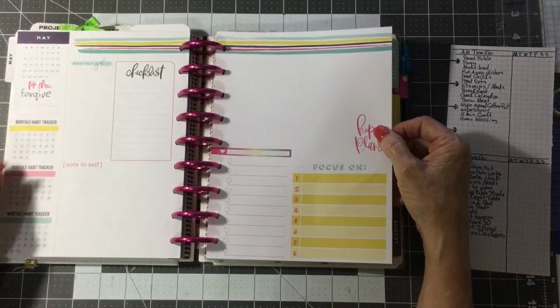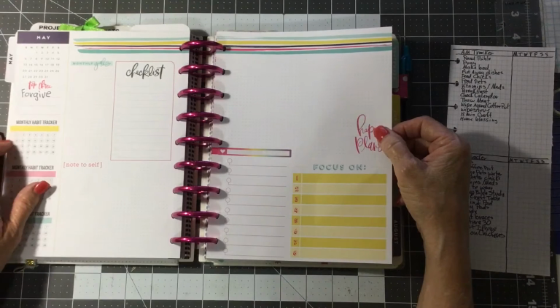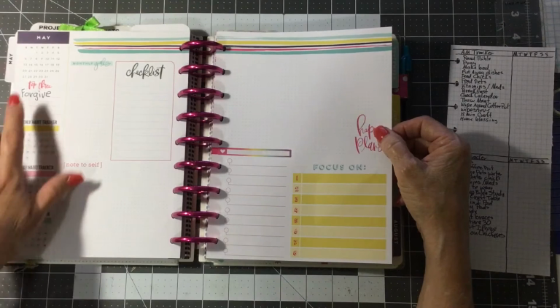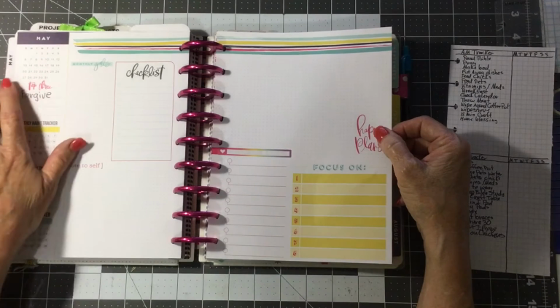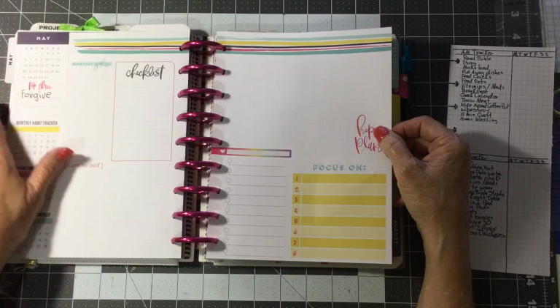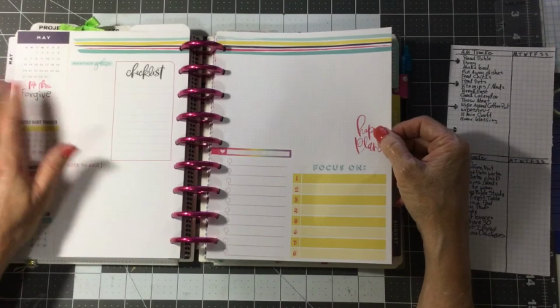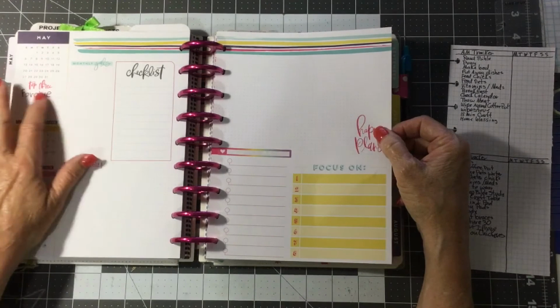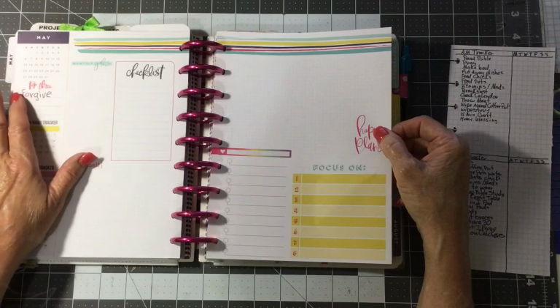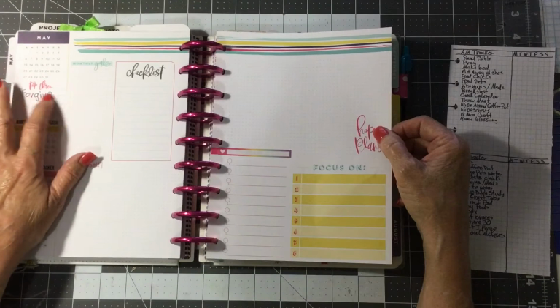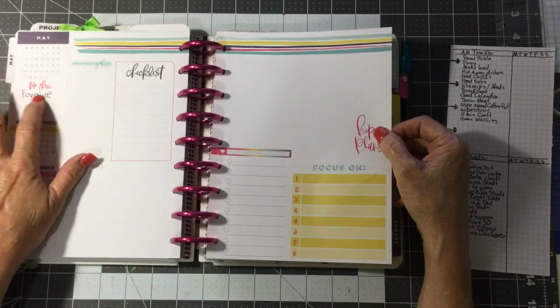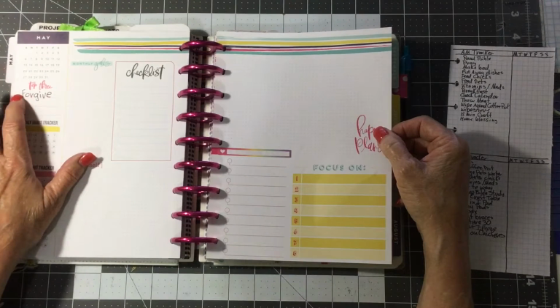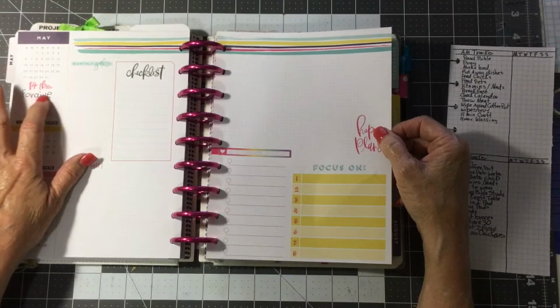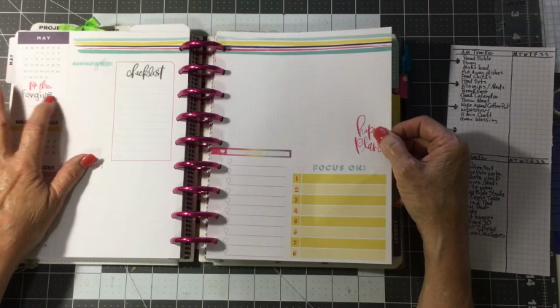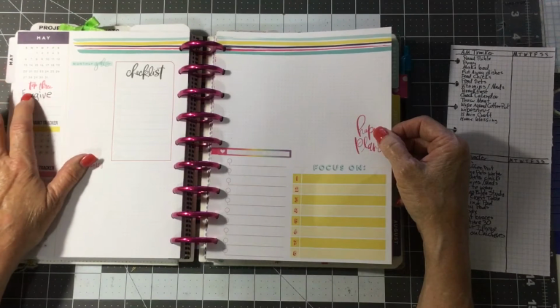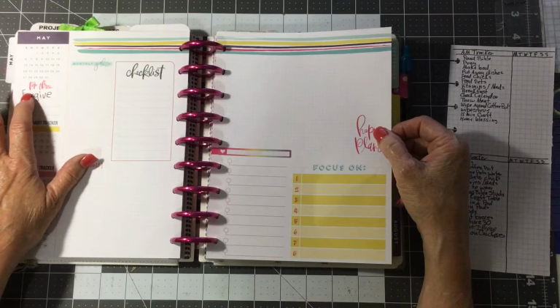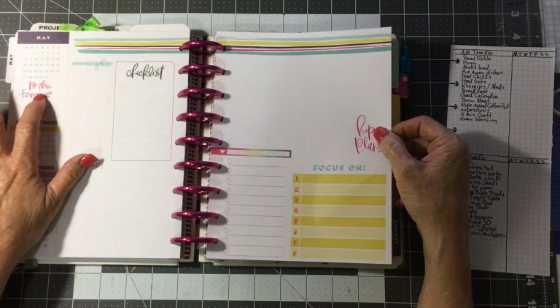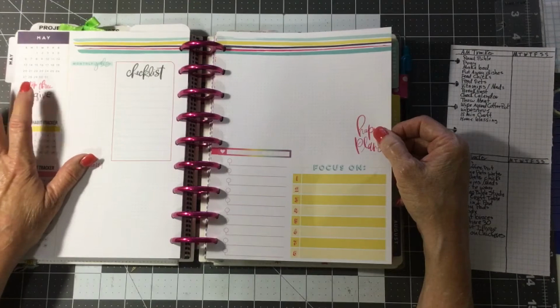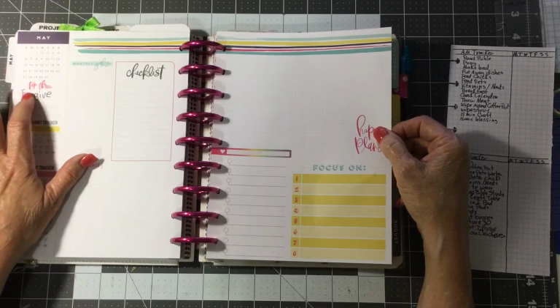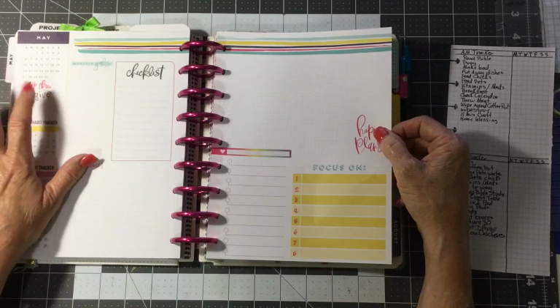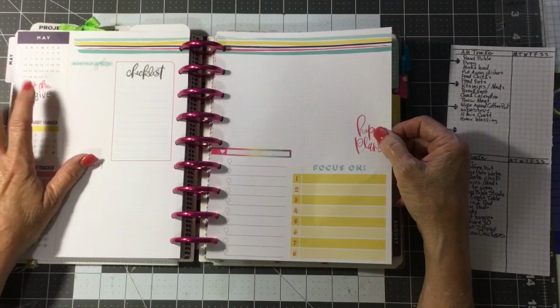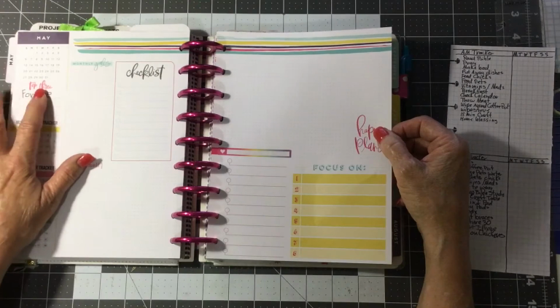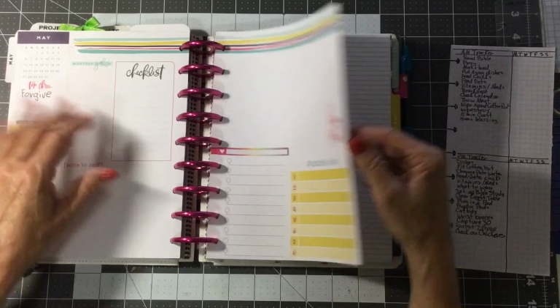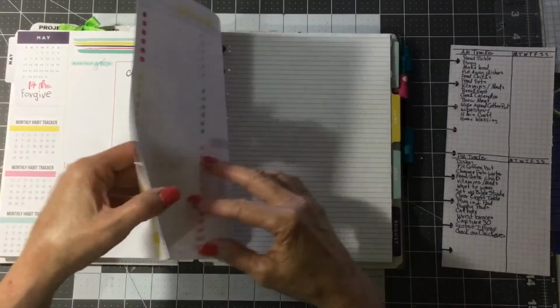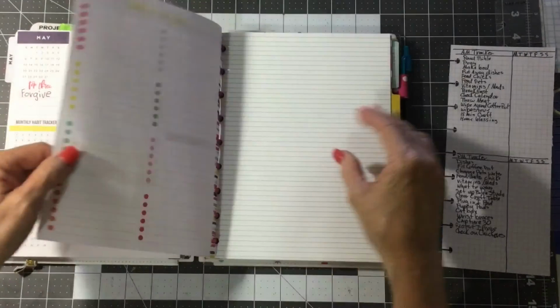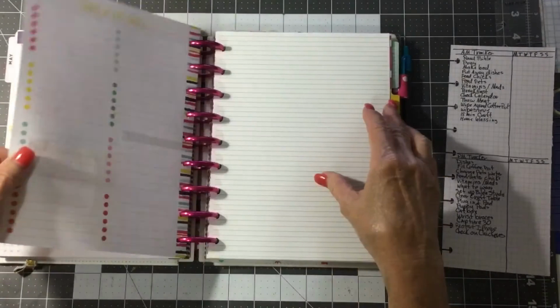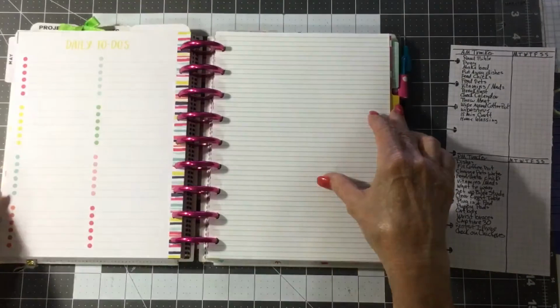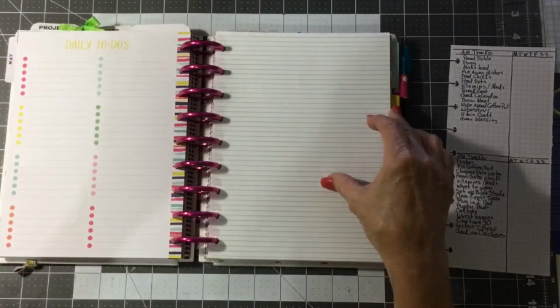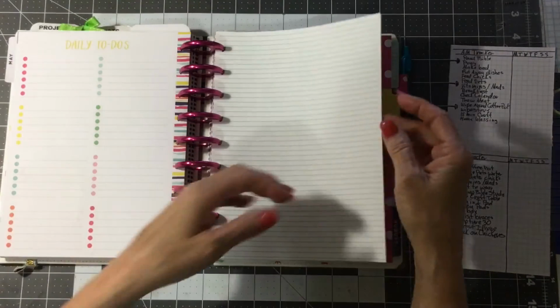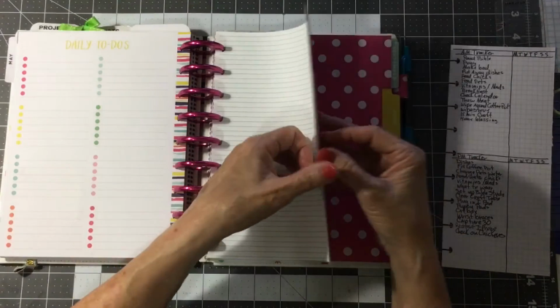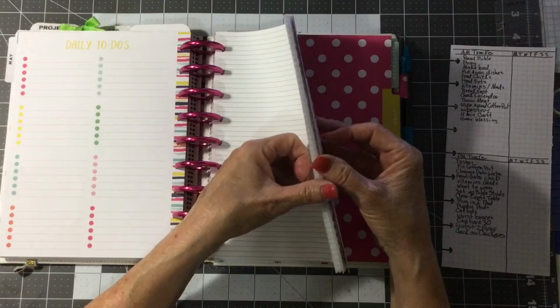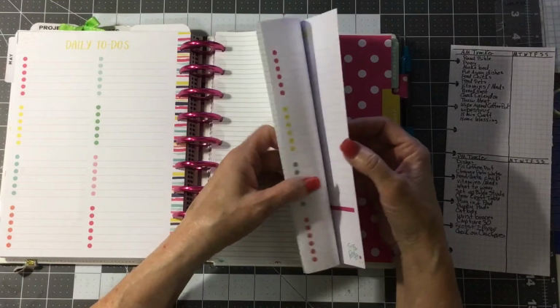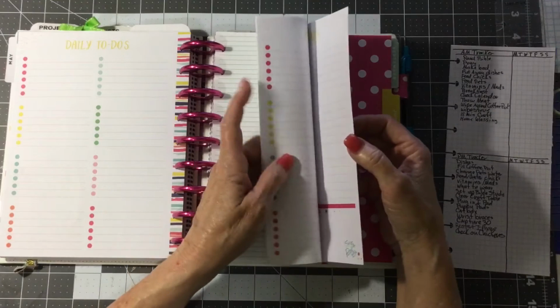Where it says top three, I've gone through and put my one word for the year in all of them so that it'll be right there in front of me and I won't forget.